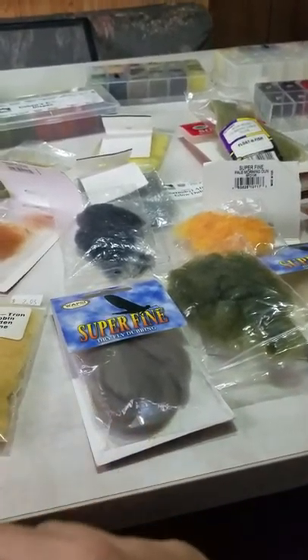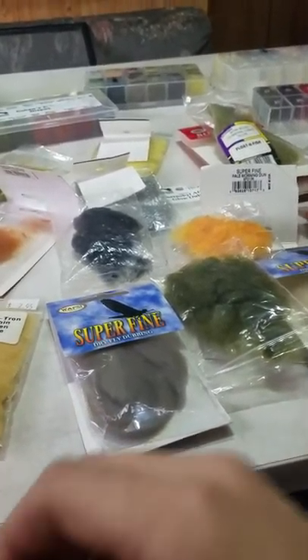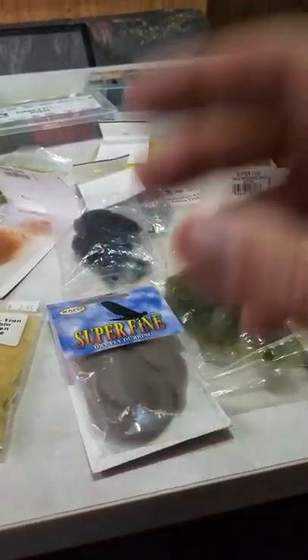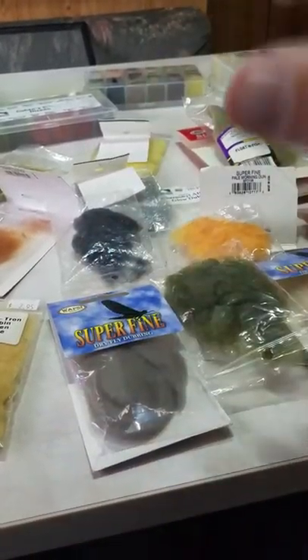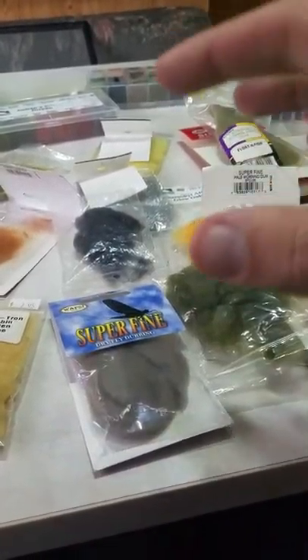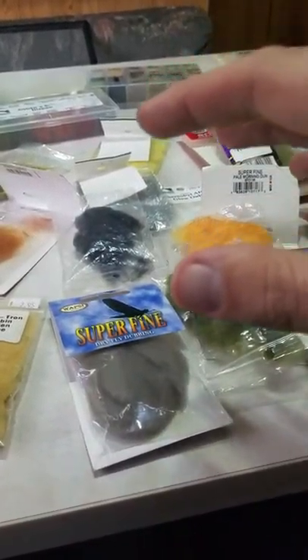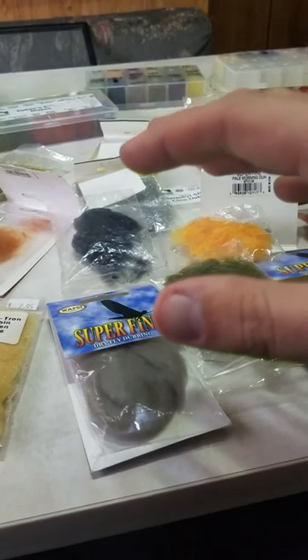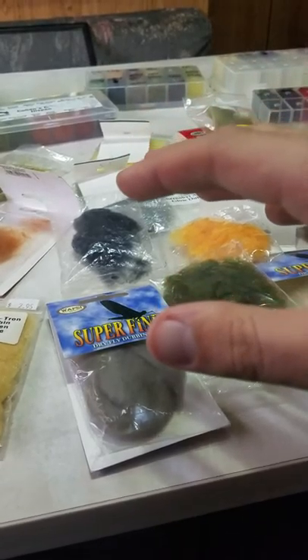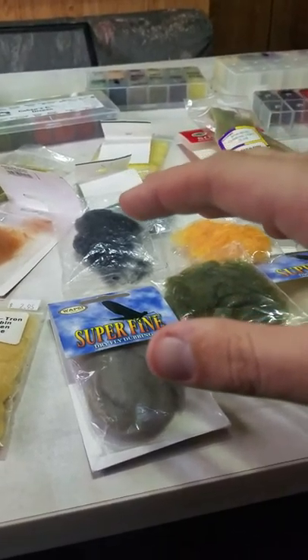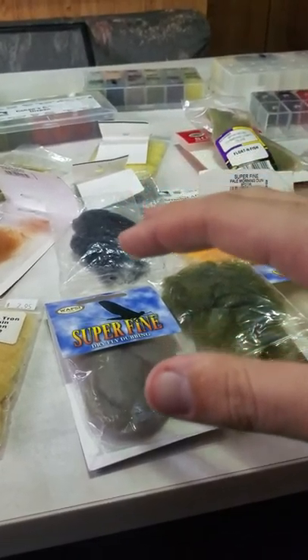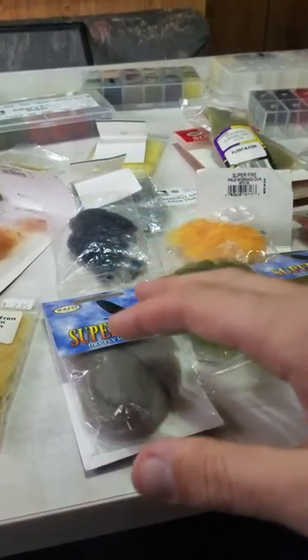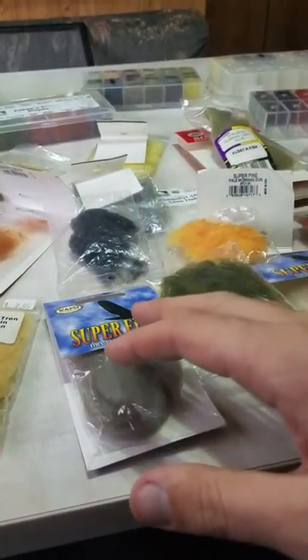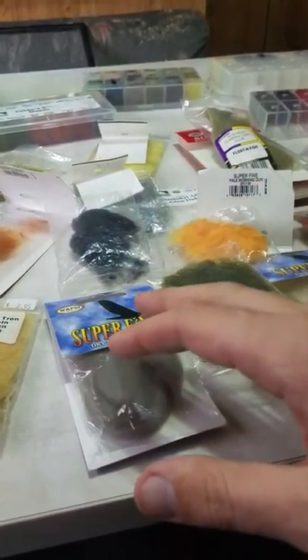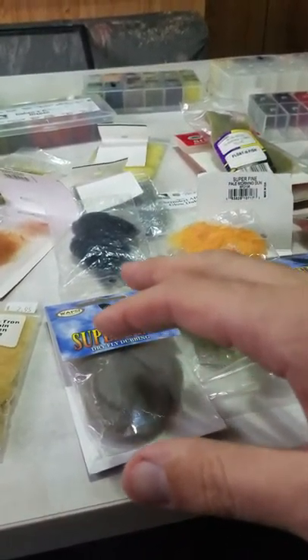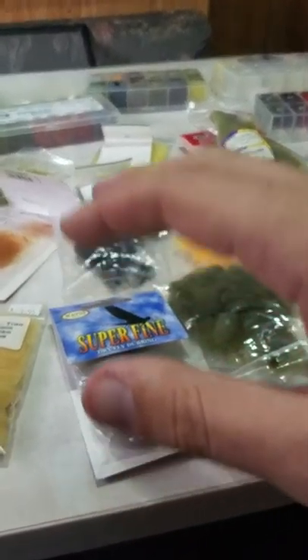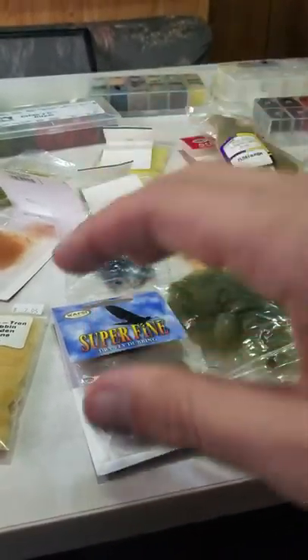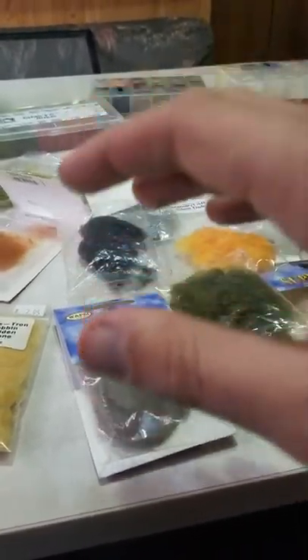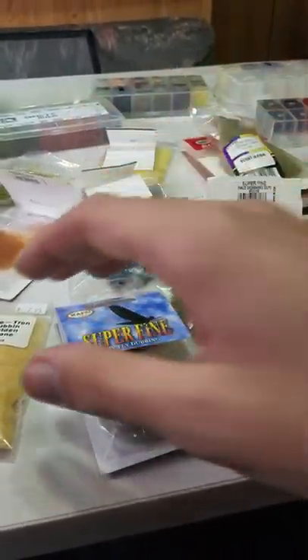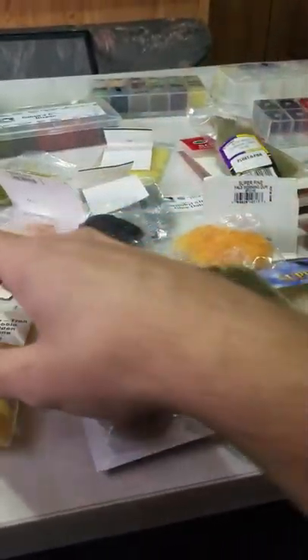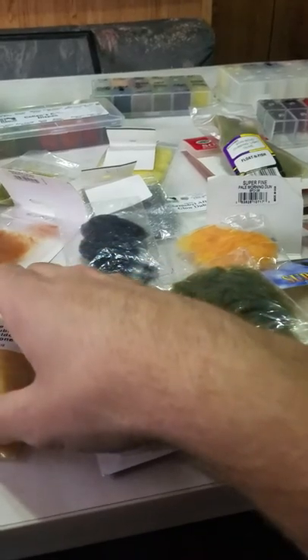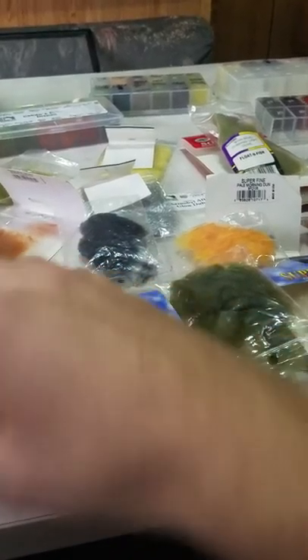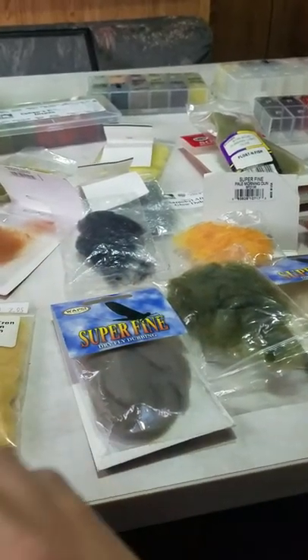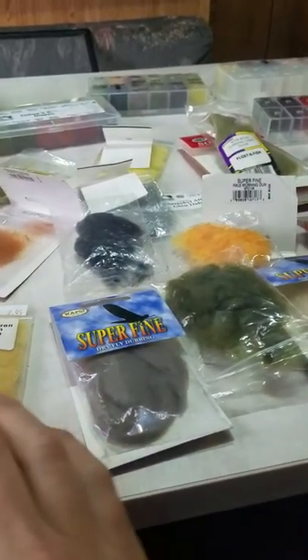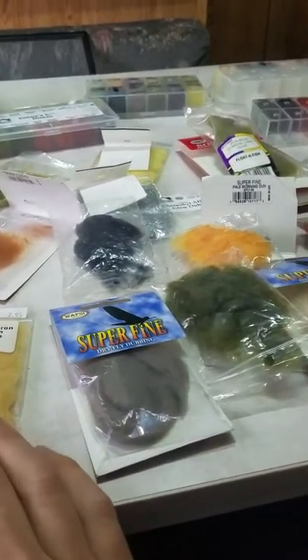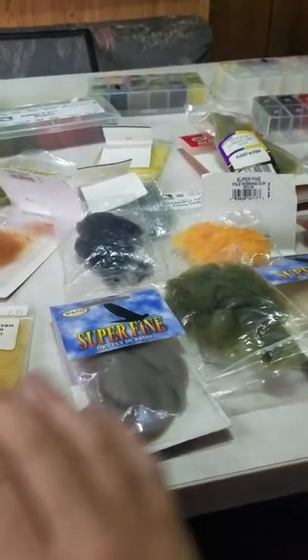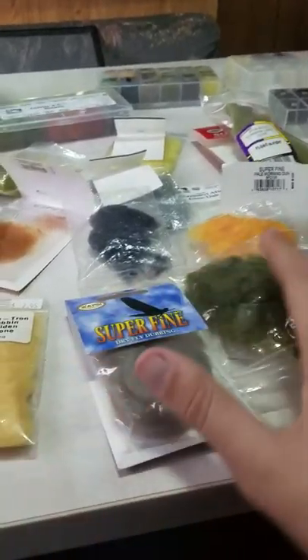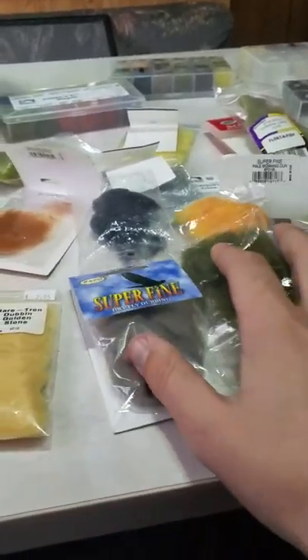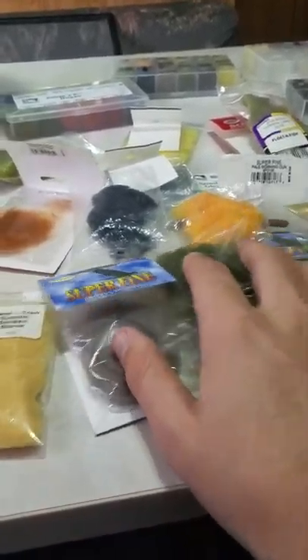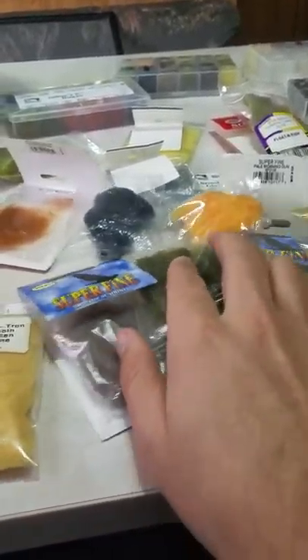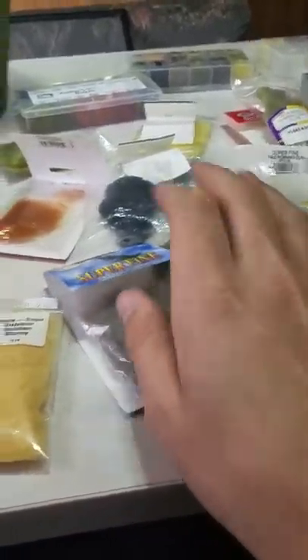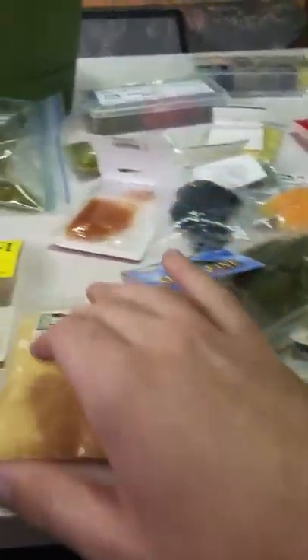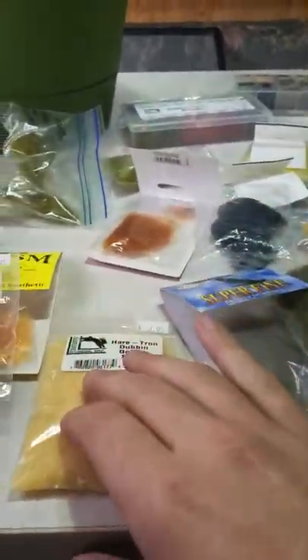The buoyancy also means that when it sinks, it goes slow instead of quick, making it more like the real thing.